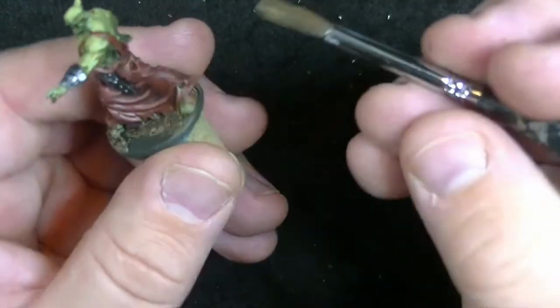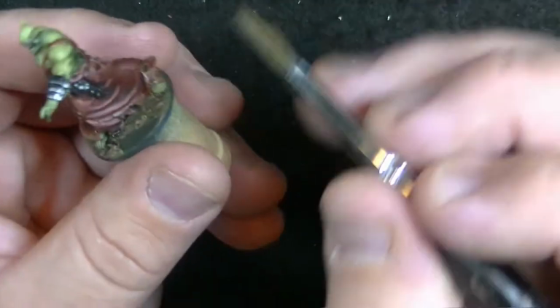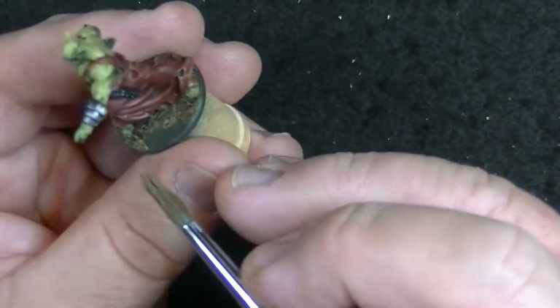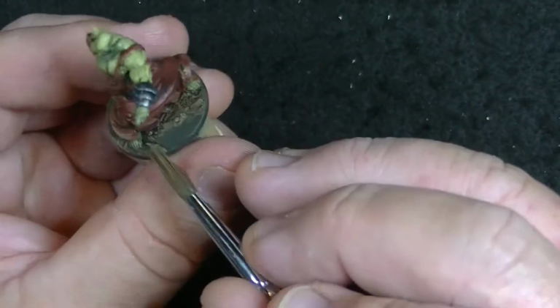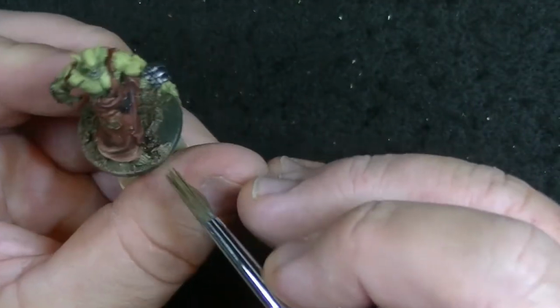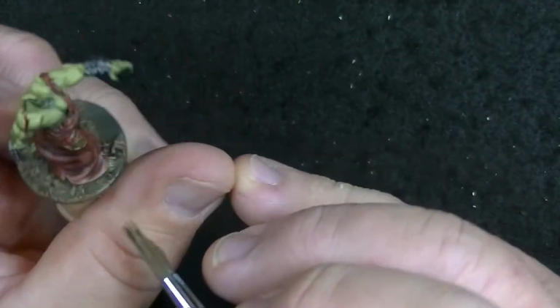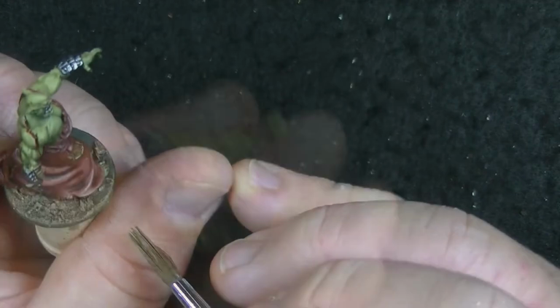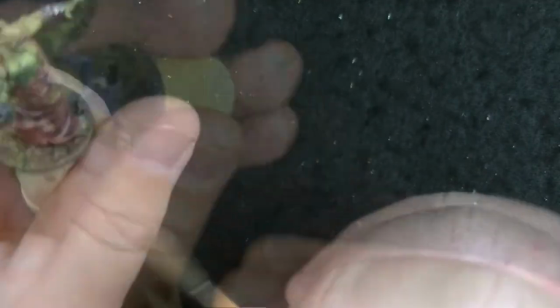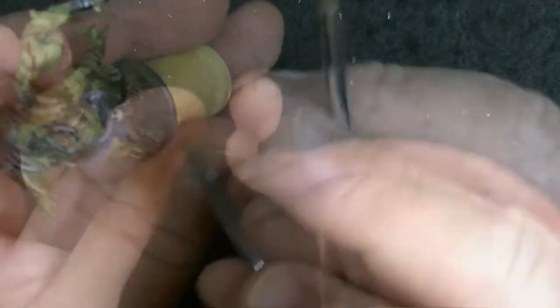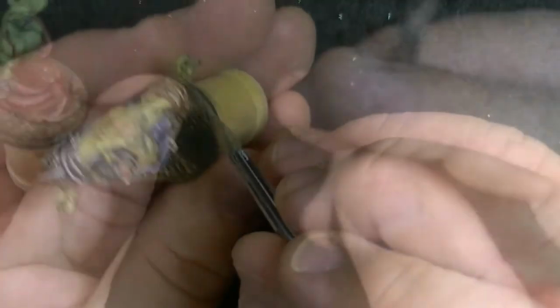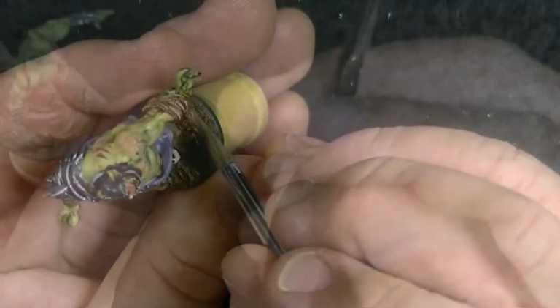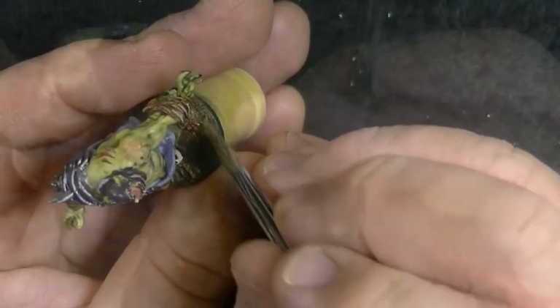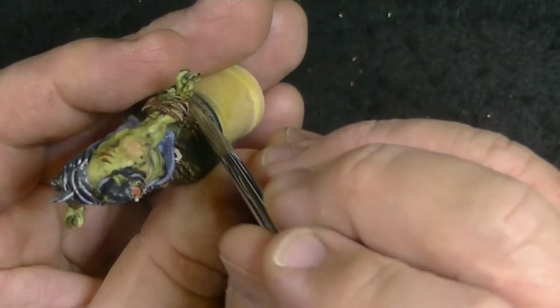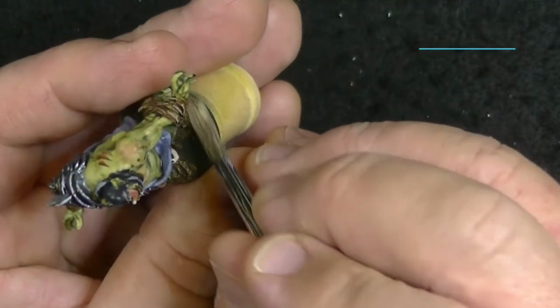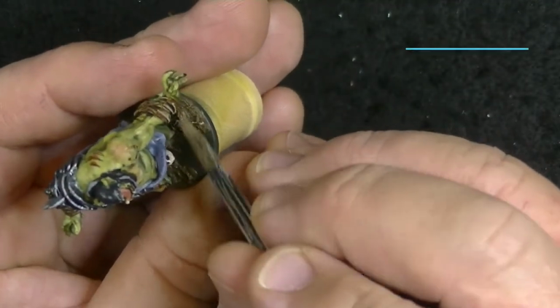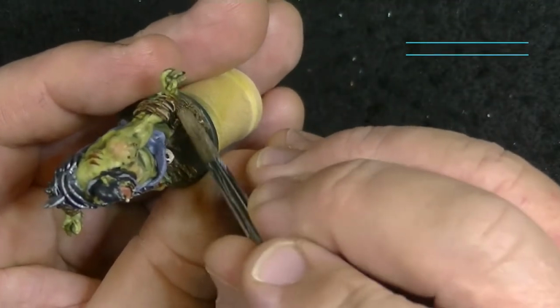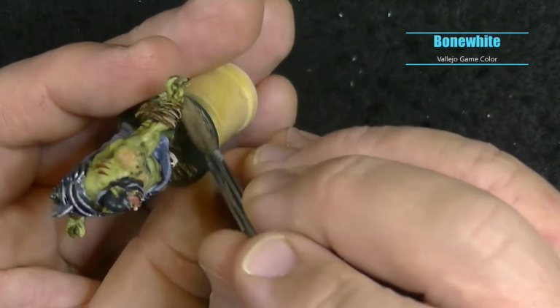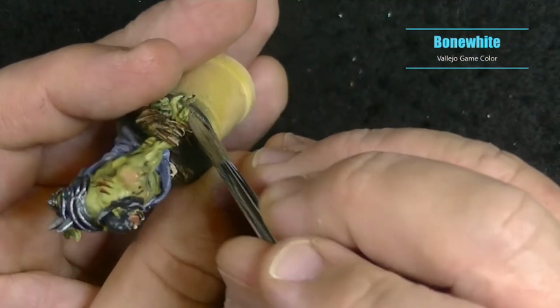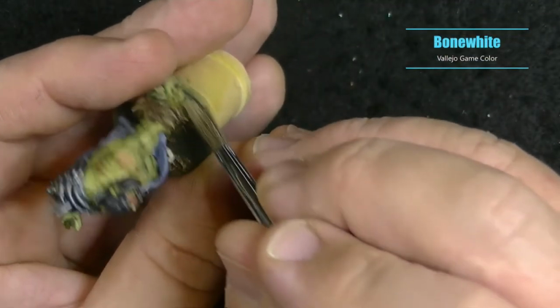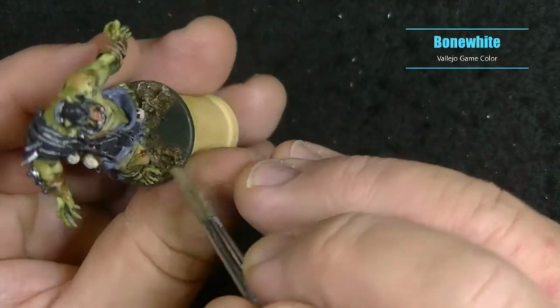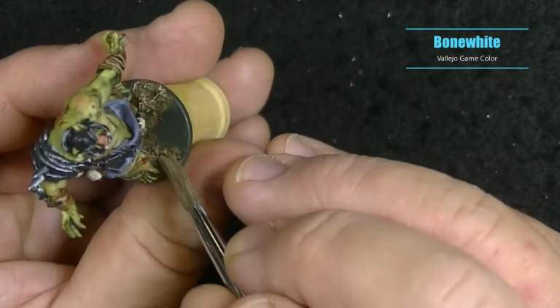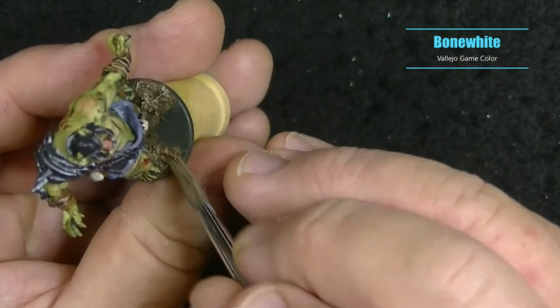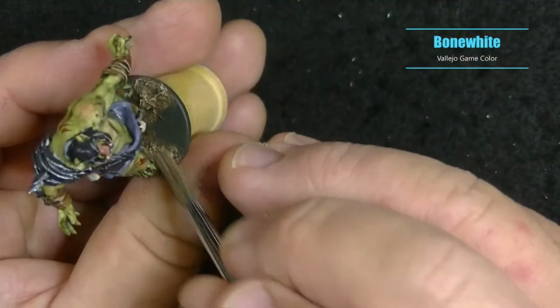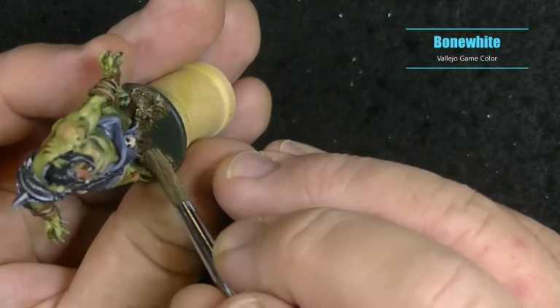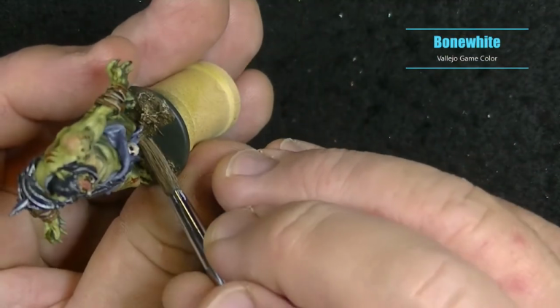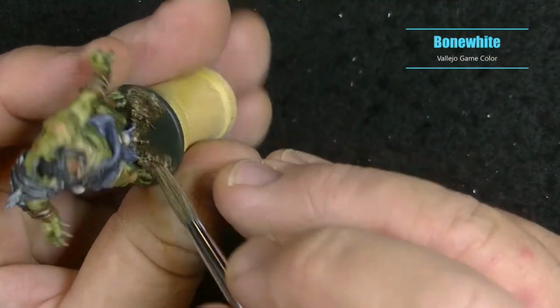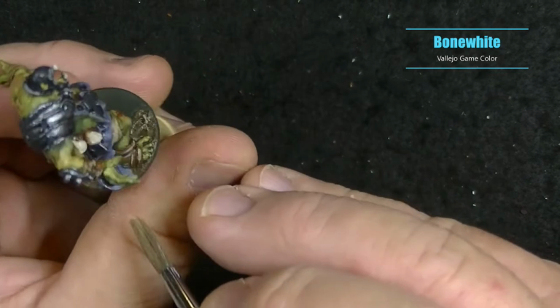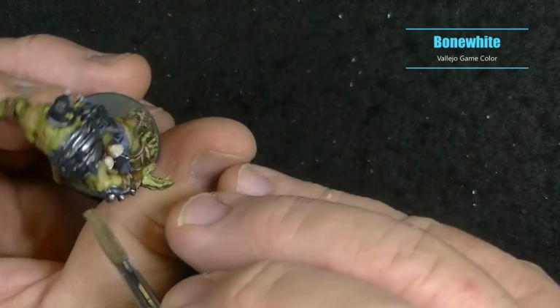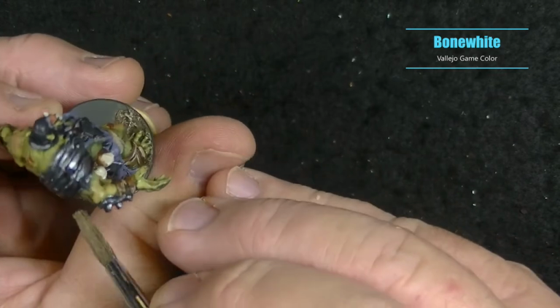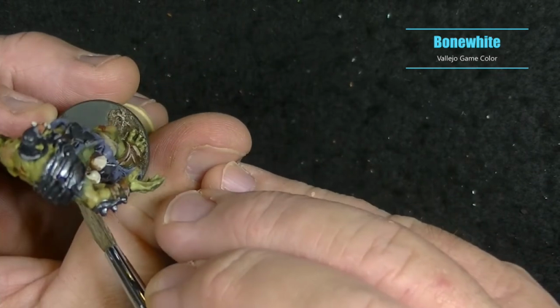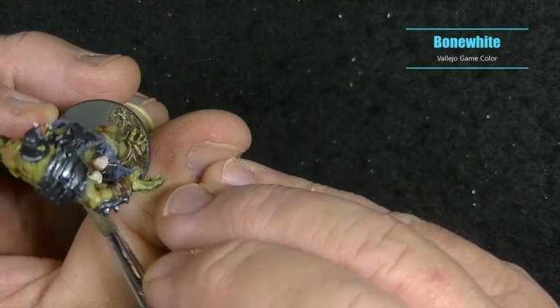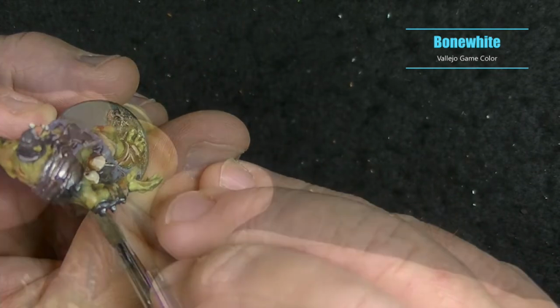Then for a final light dry brush I used Bone White, and I was pretty soft with this. I just used it in a few areas to add a little bit of light and interest.